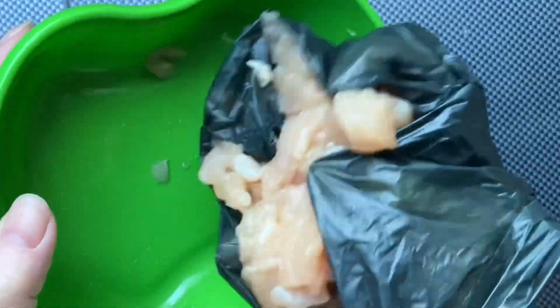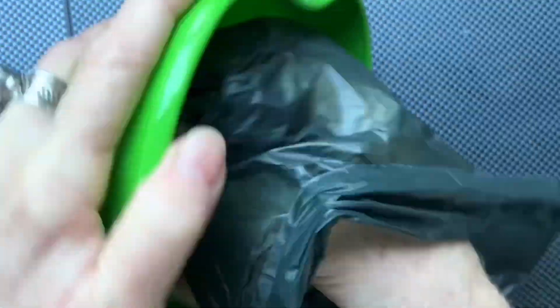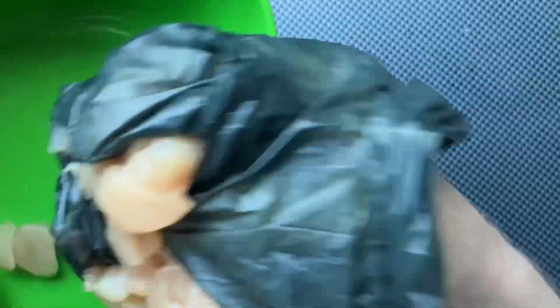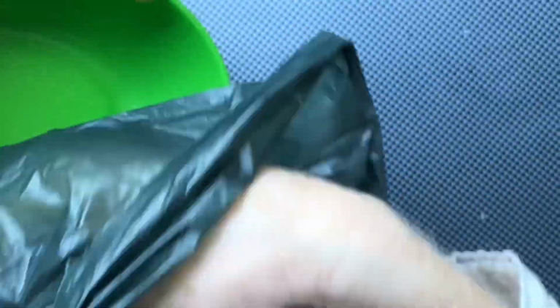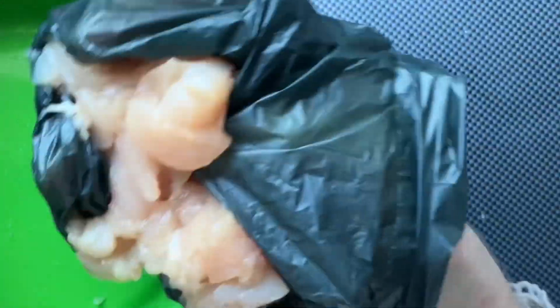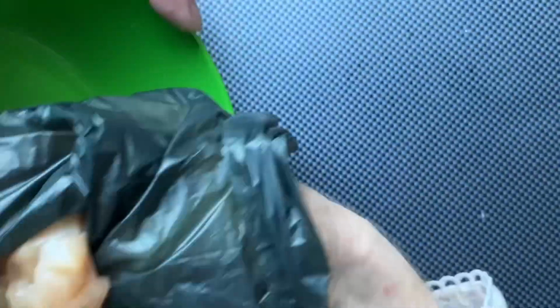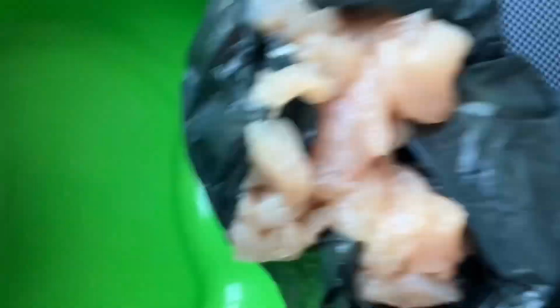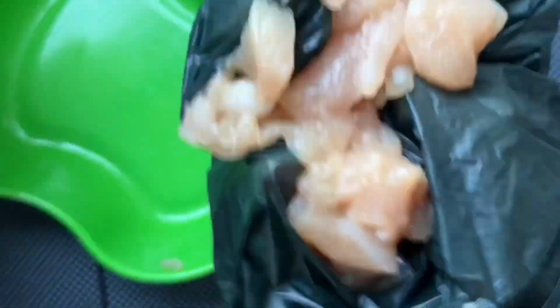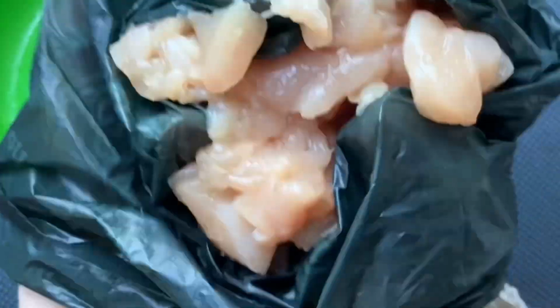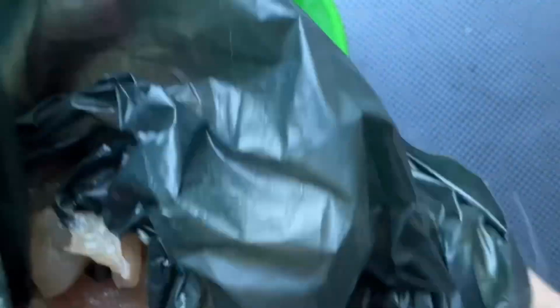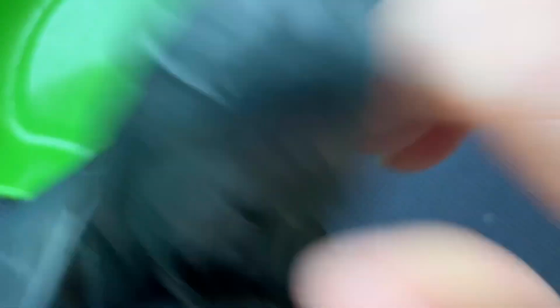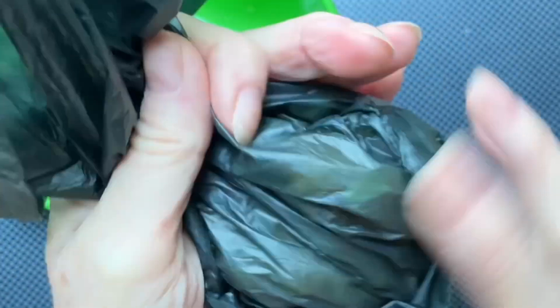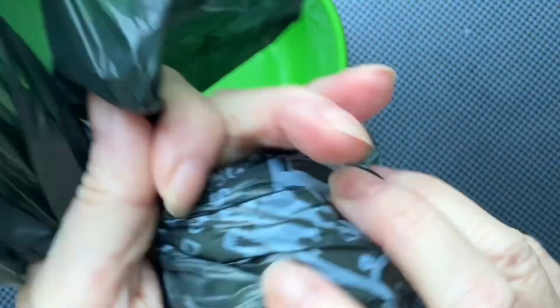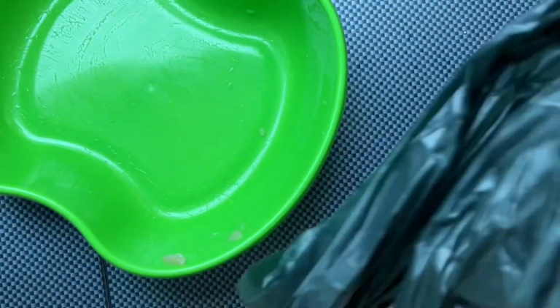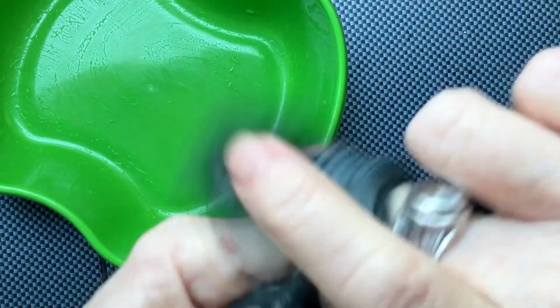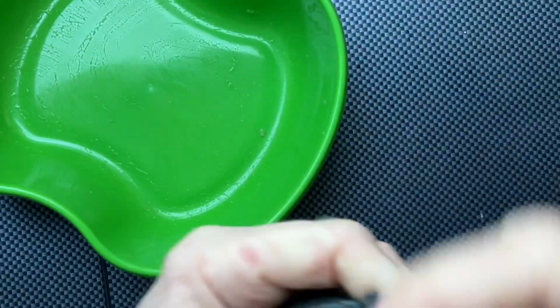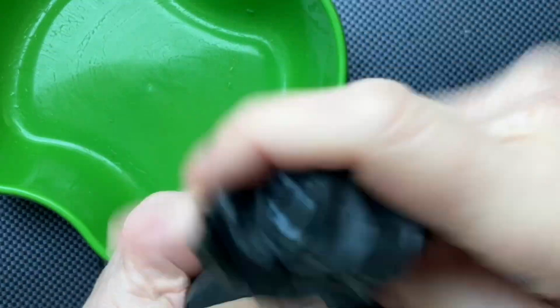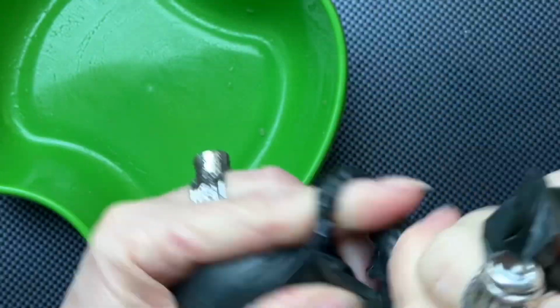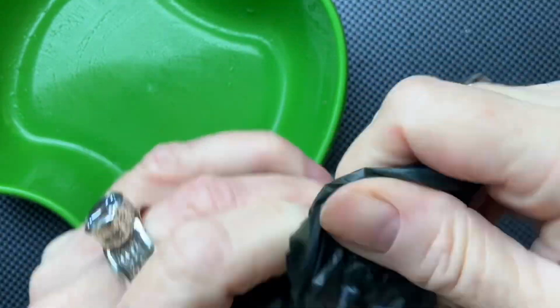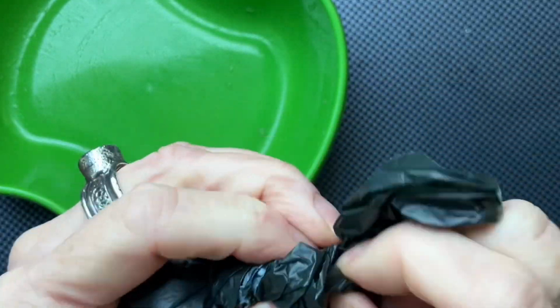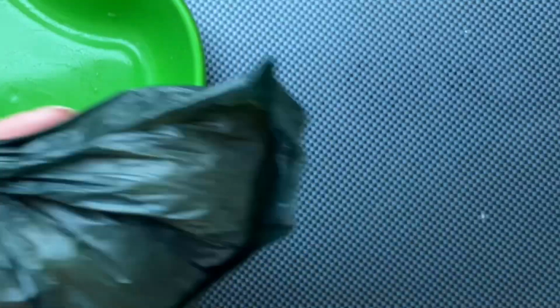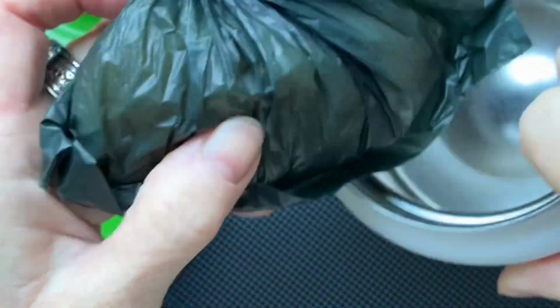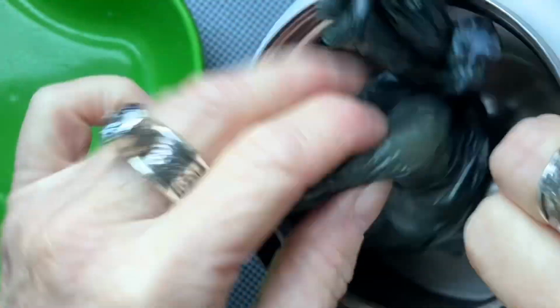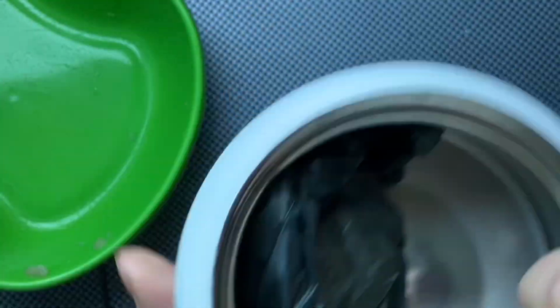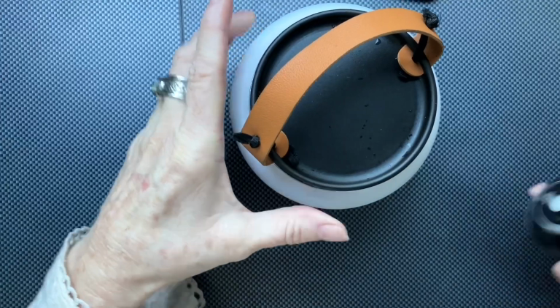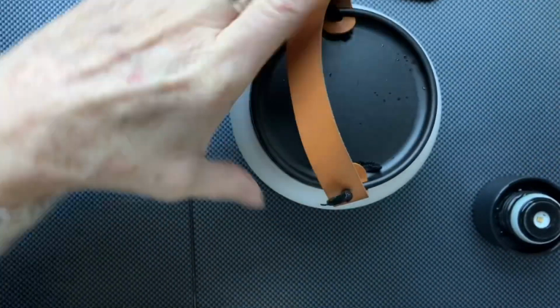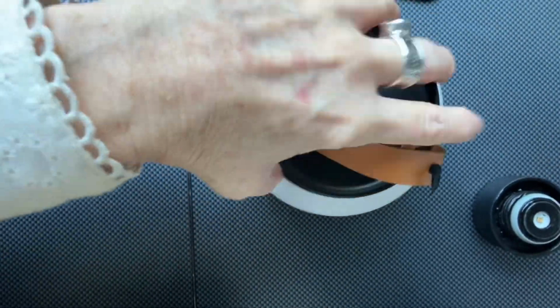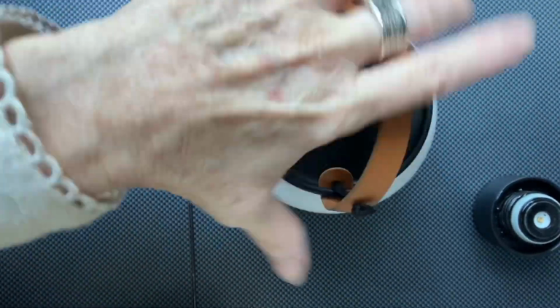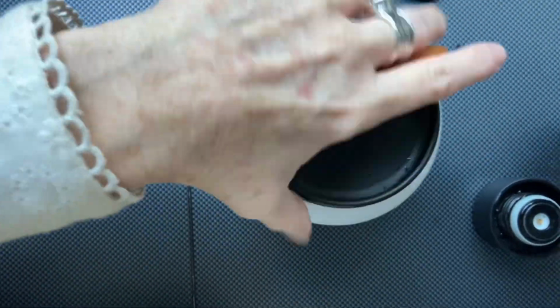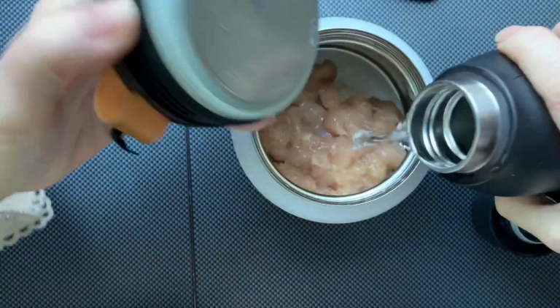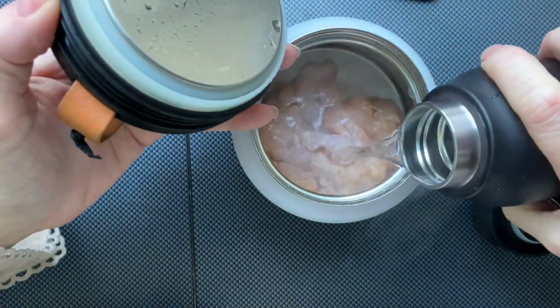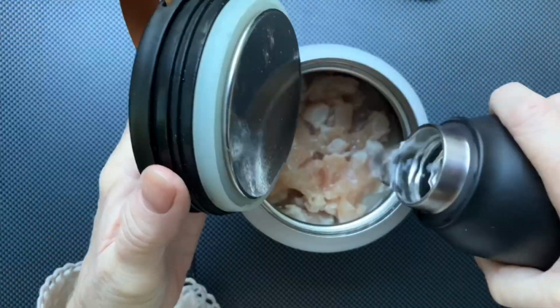Yes, this is for preheating. I skipped to show you how I am preheating. So I just put it back in the container. Now this is the hot water for cooking.